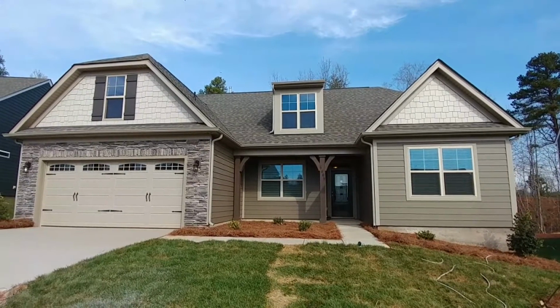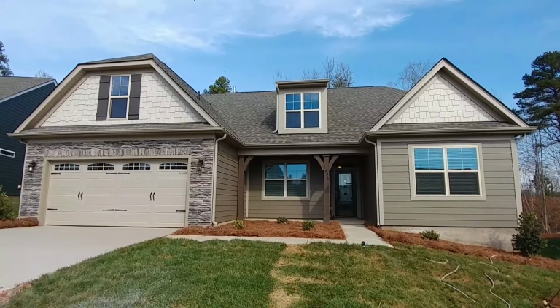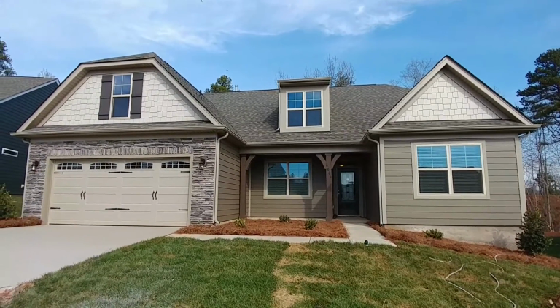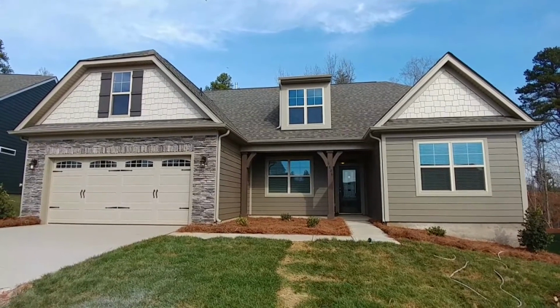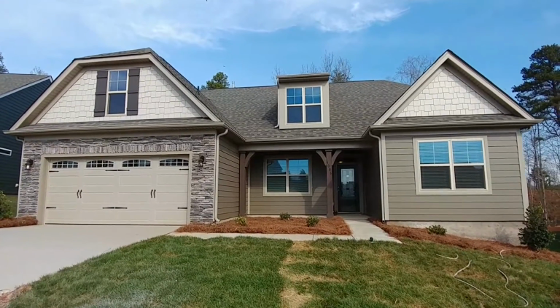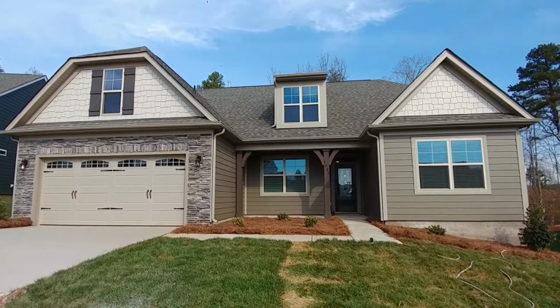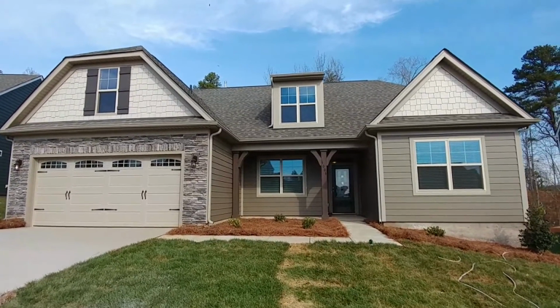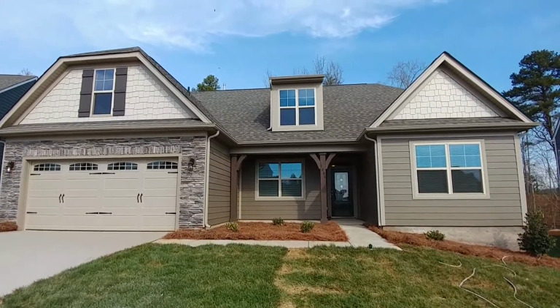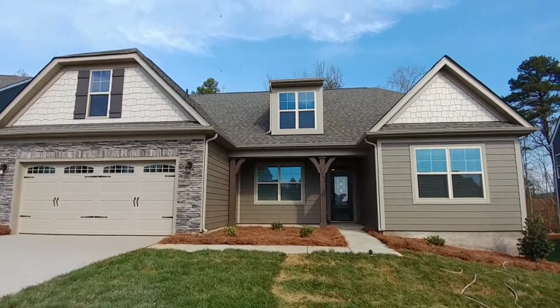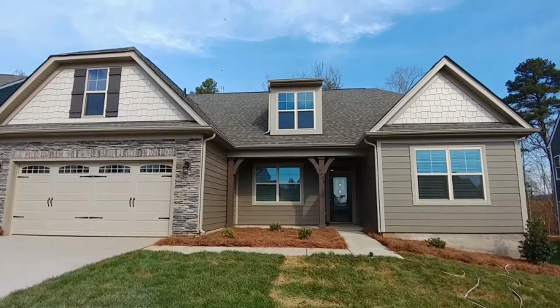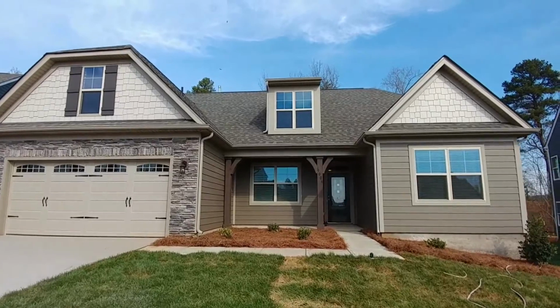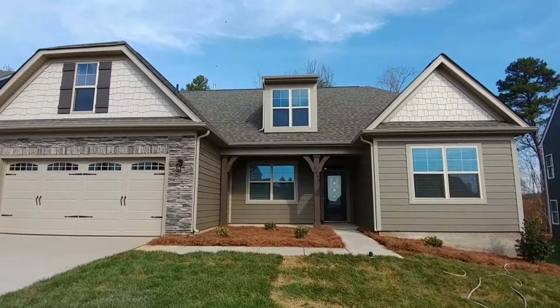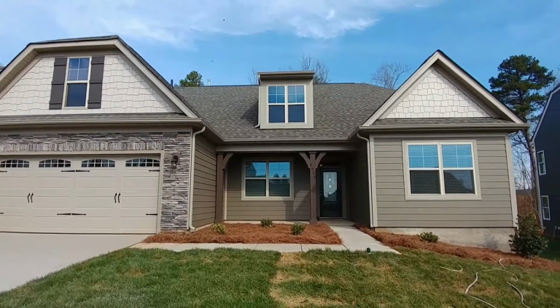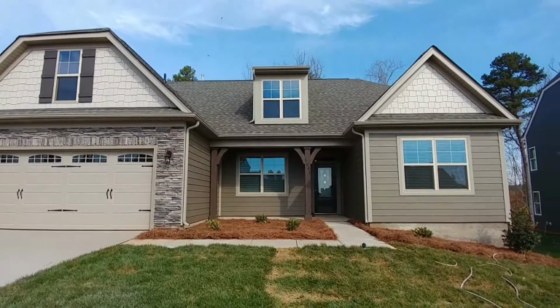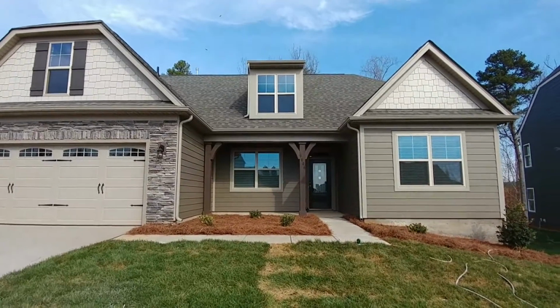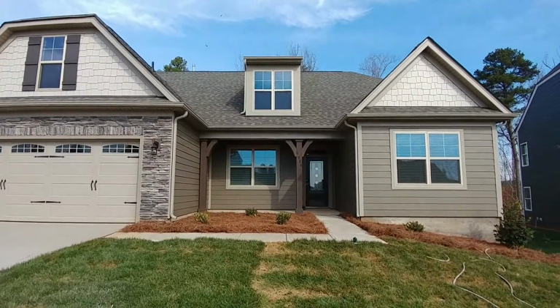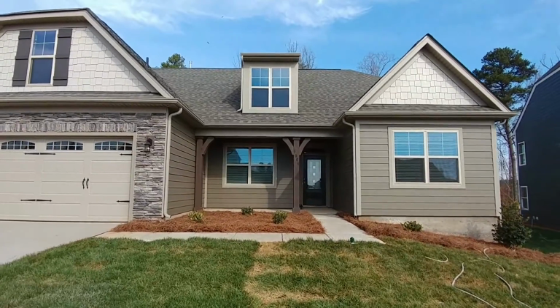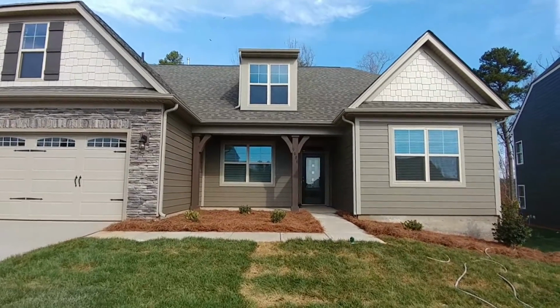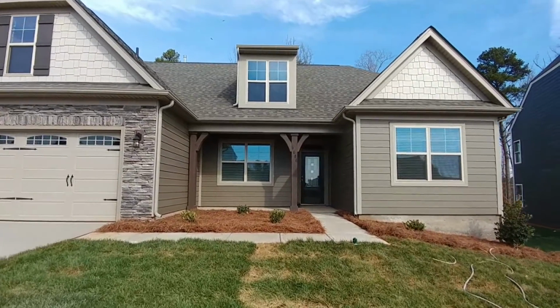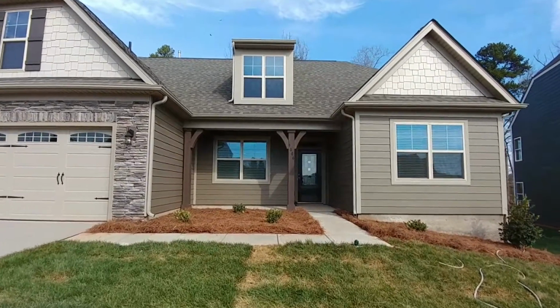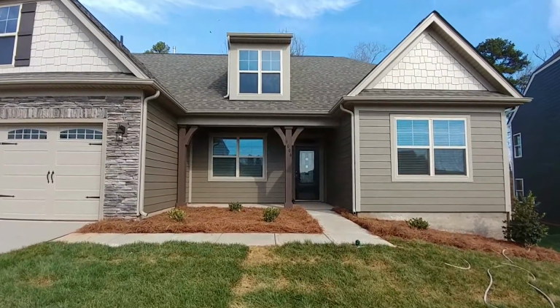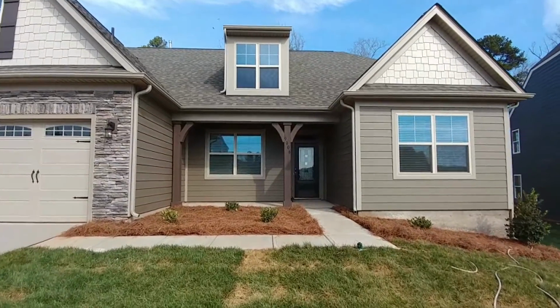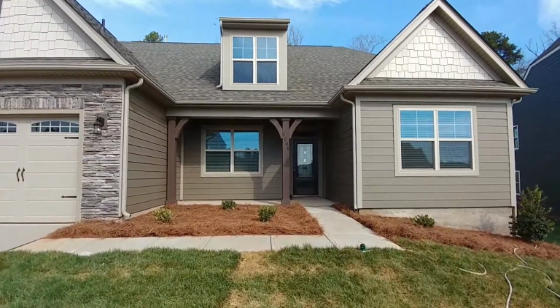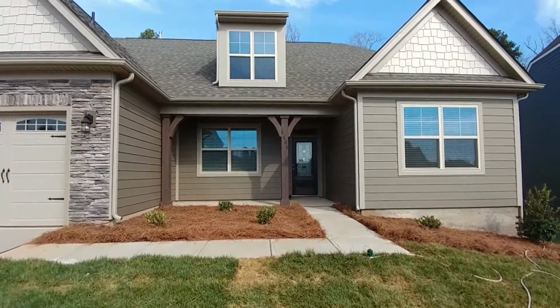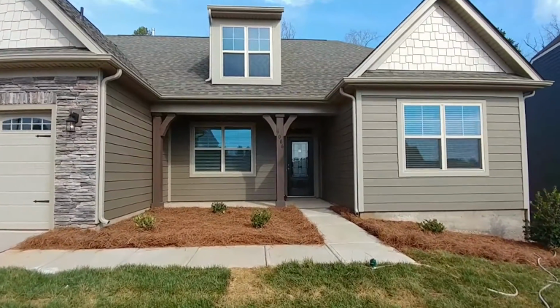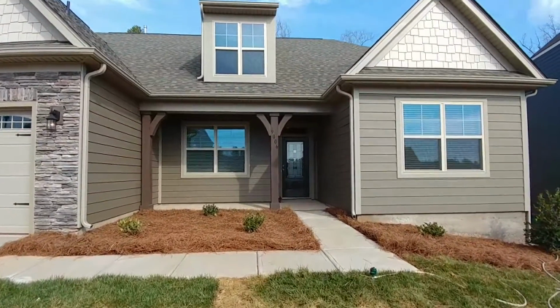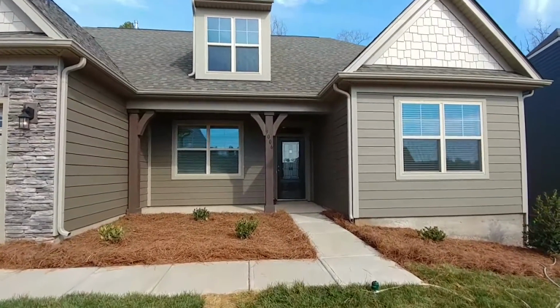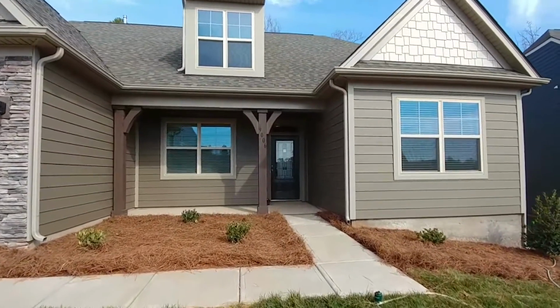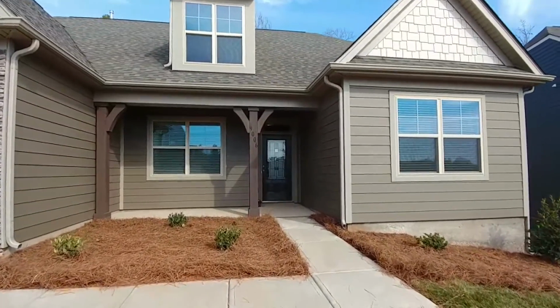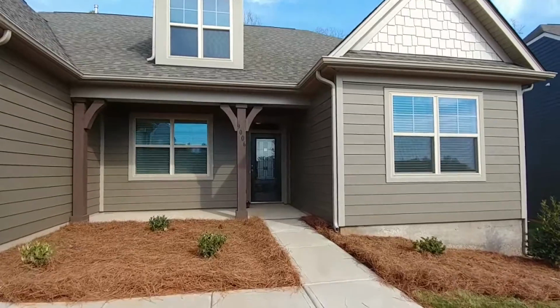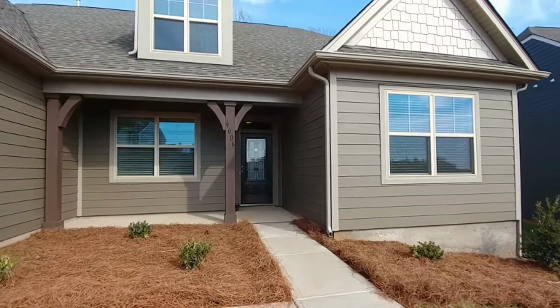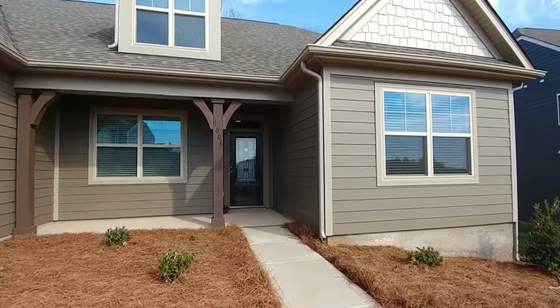Hey George and Christine, congratulations. Today is closing day for your new home here with Eastwood Homes in Berwick. For everyone else, this is a video tour of their house.